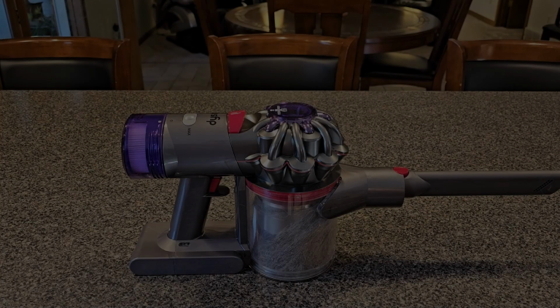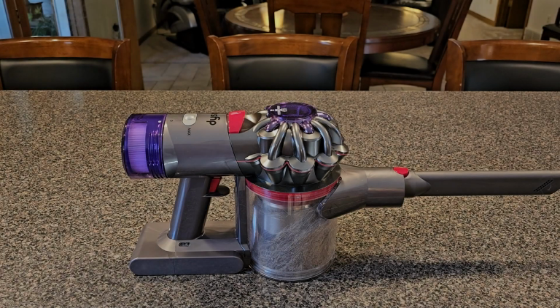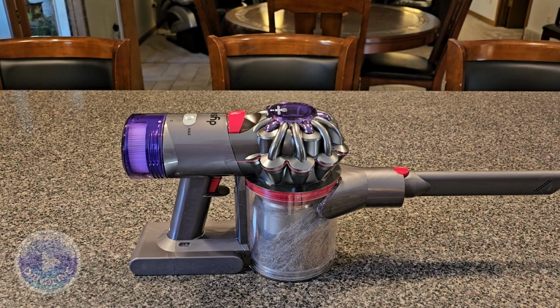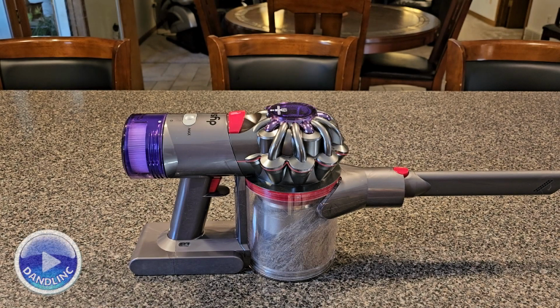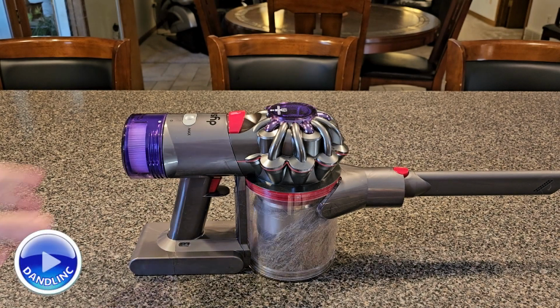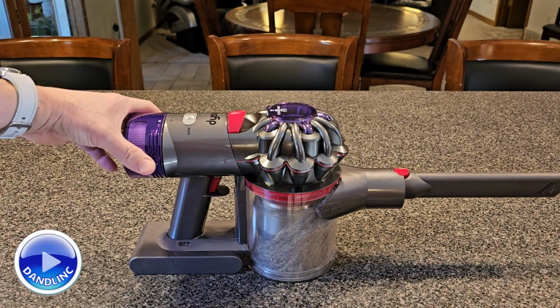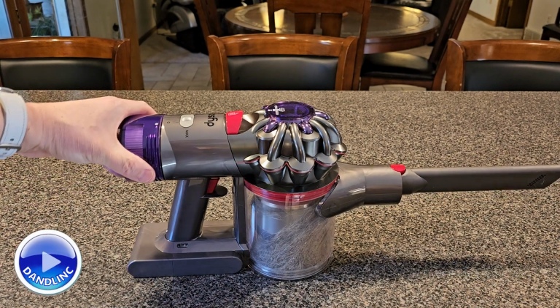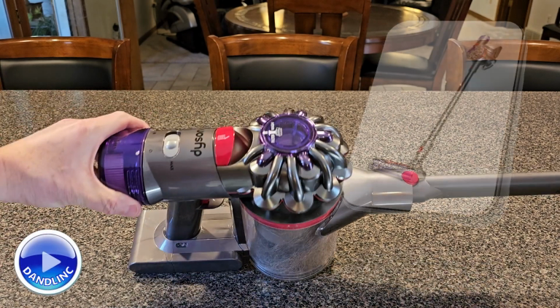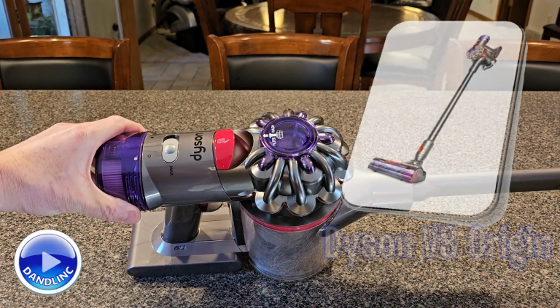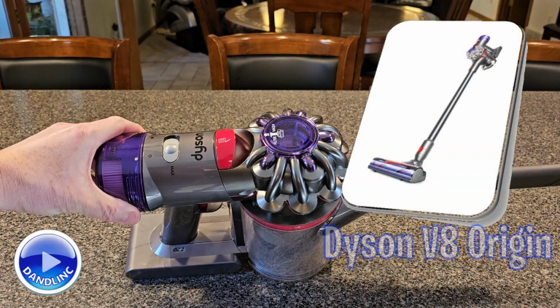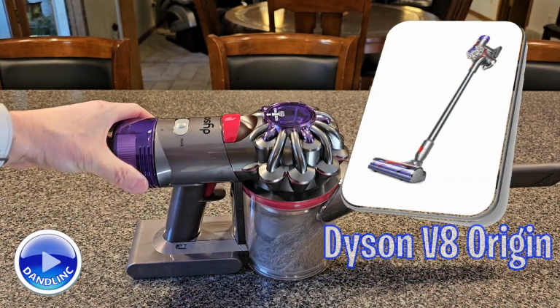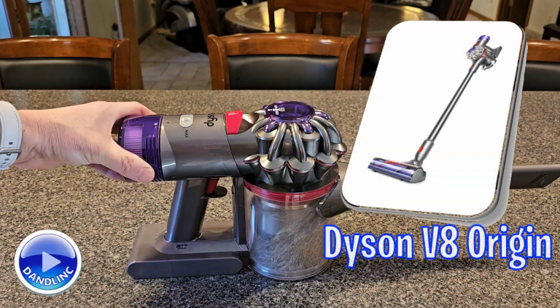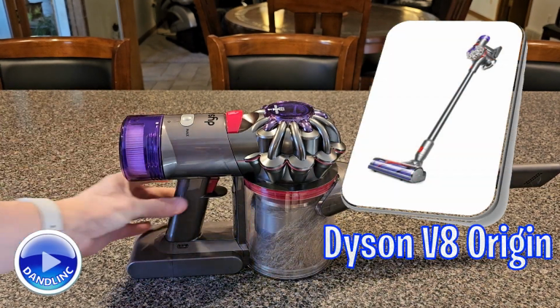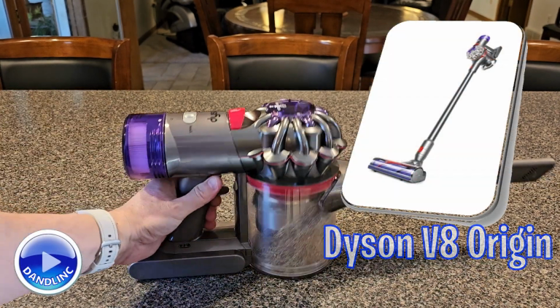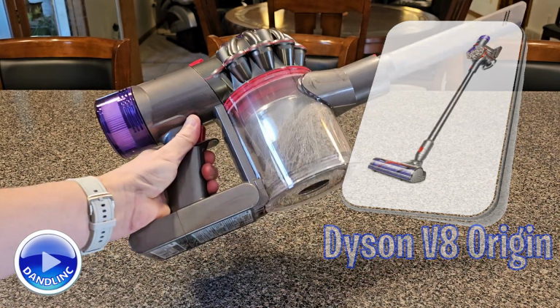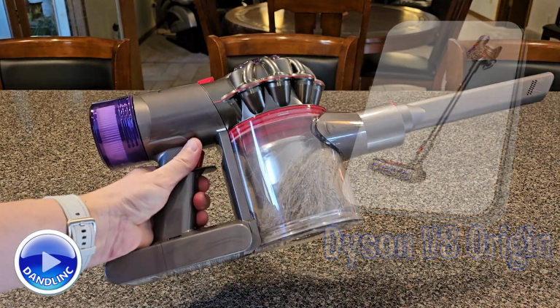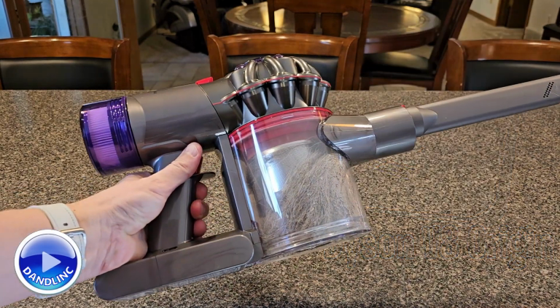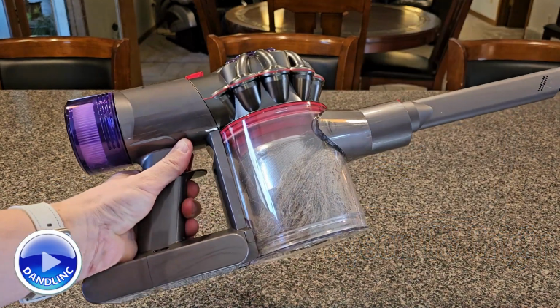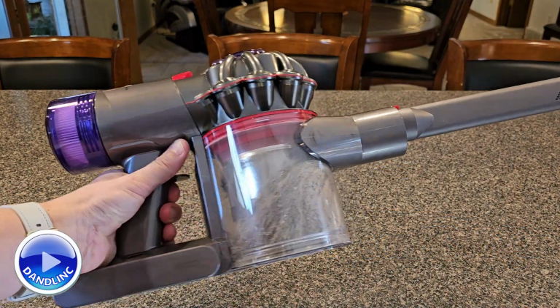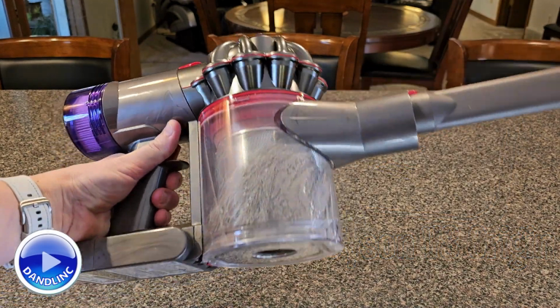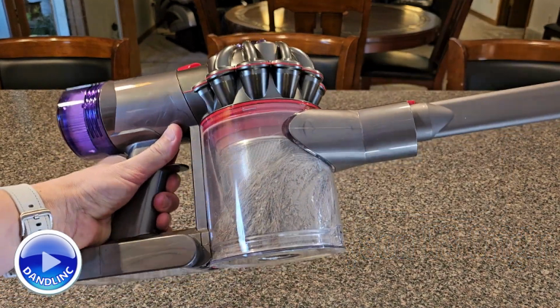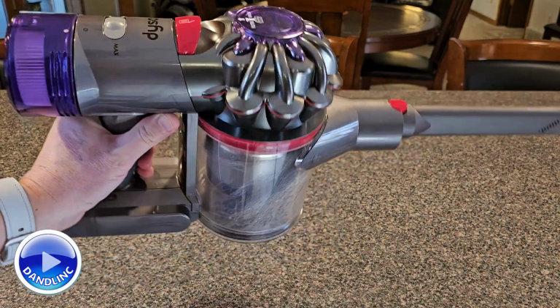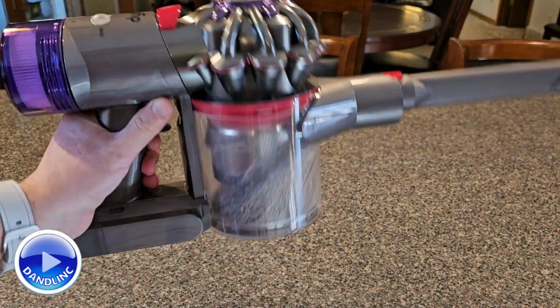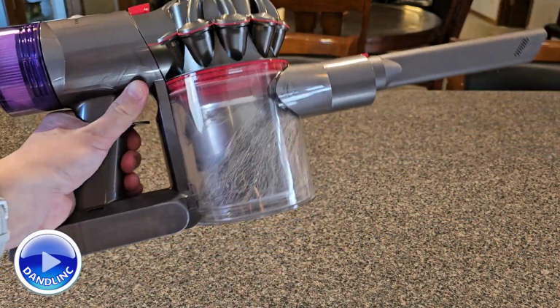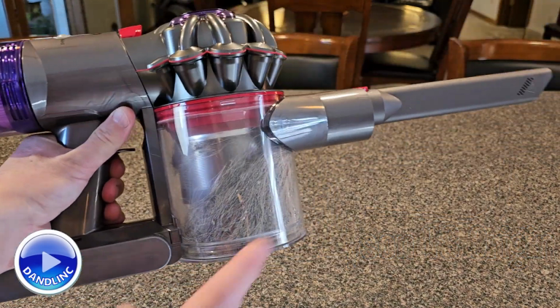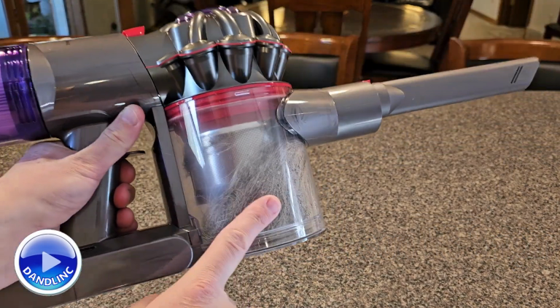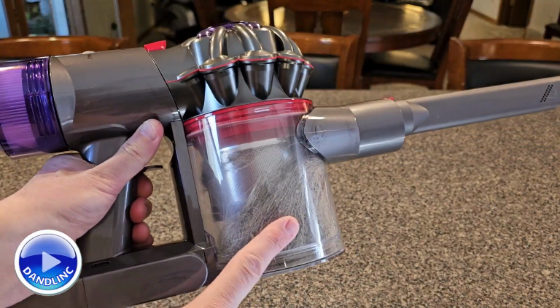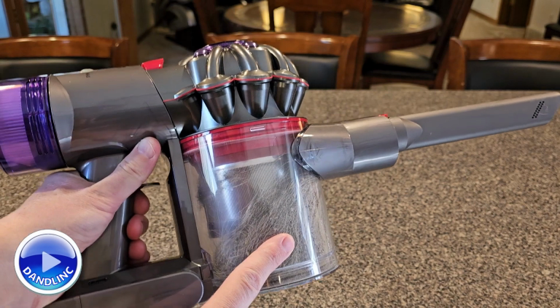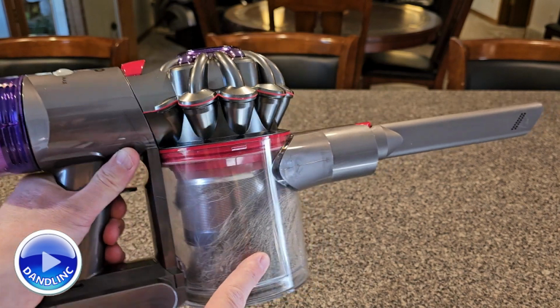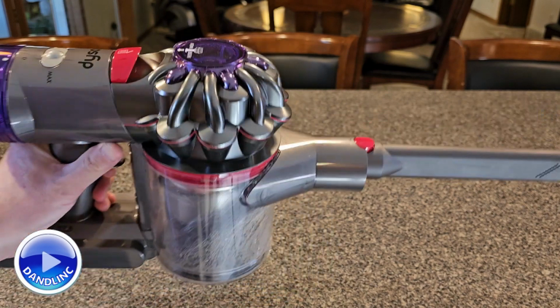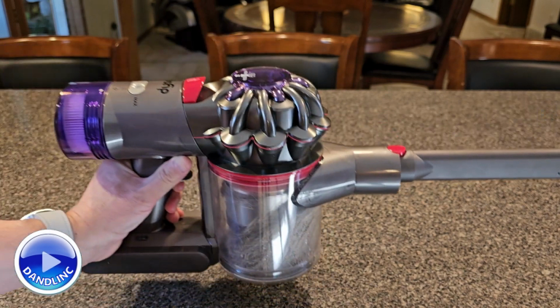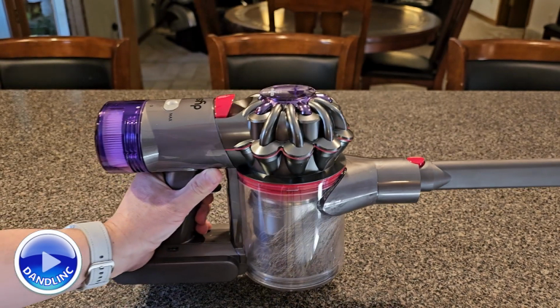Hi everybody, thanks for watching. This is our new Dyson V8 Origin, and one thing I wanted to show you was how to empty the dustbin — how to empty the refuse container for all the stuff you vacuumed up.